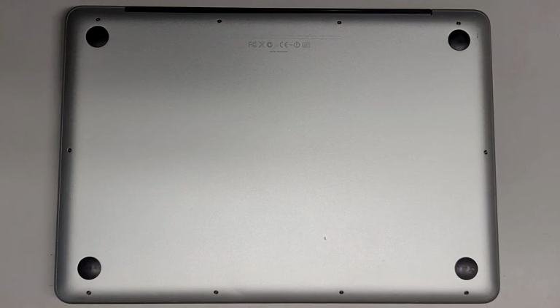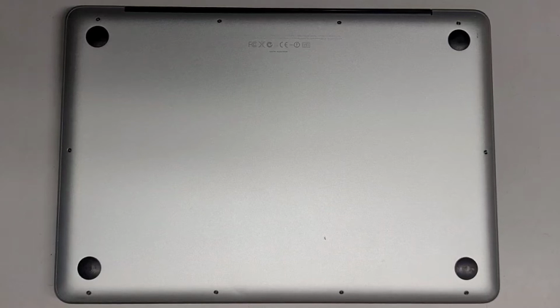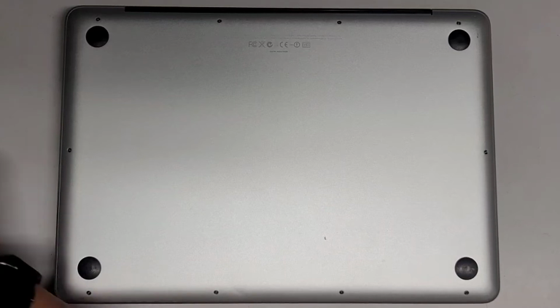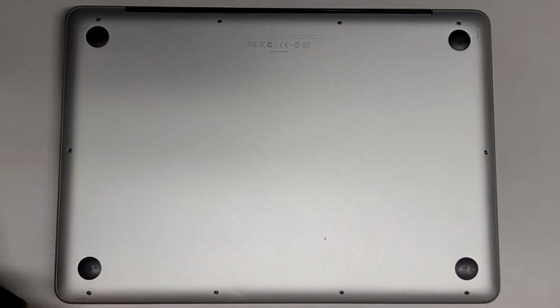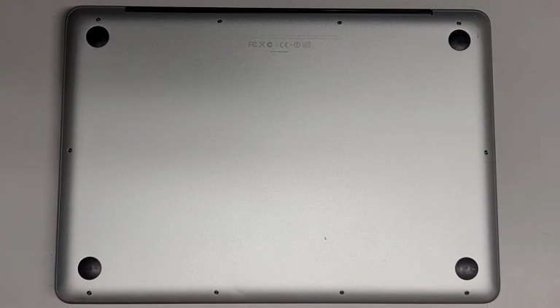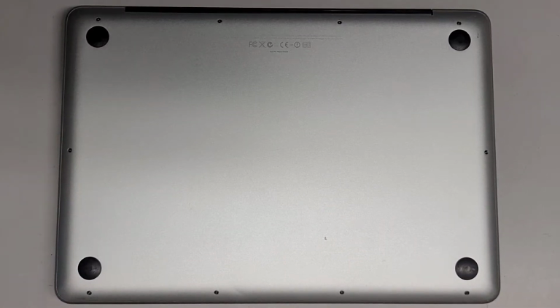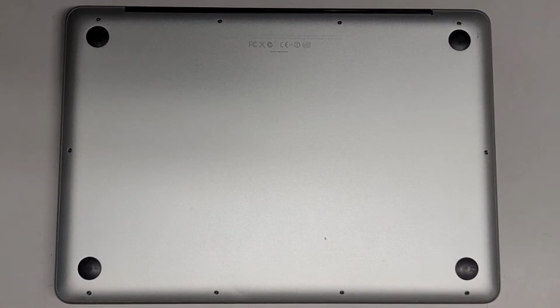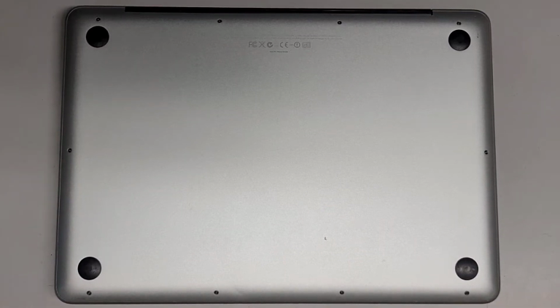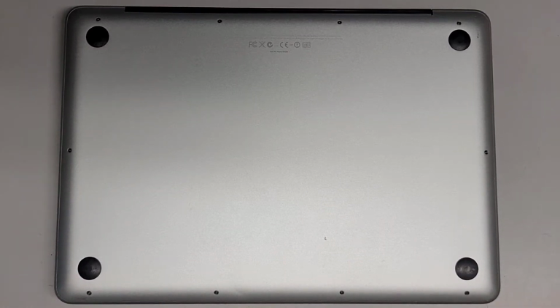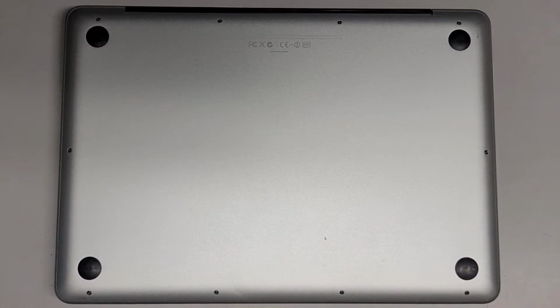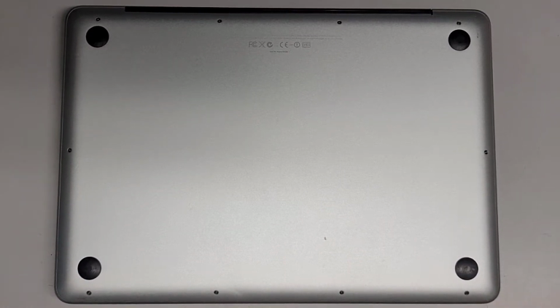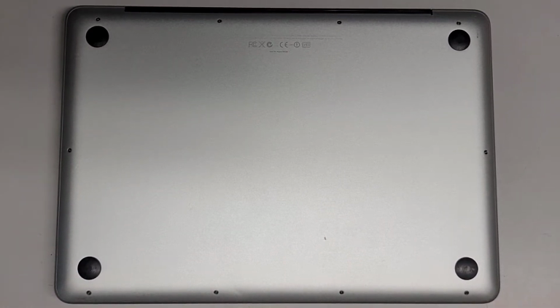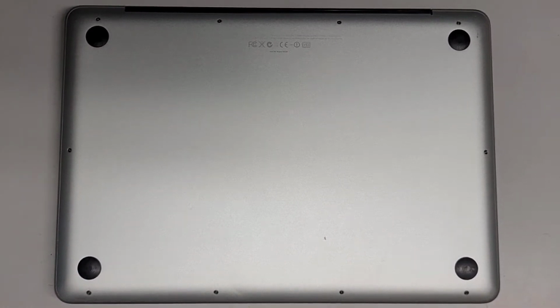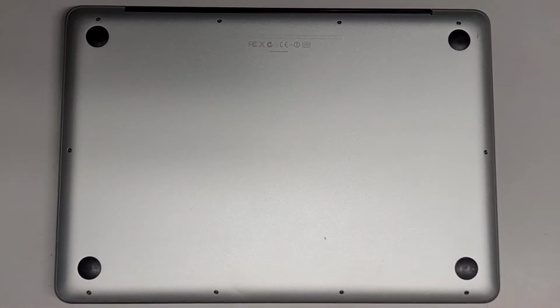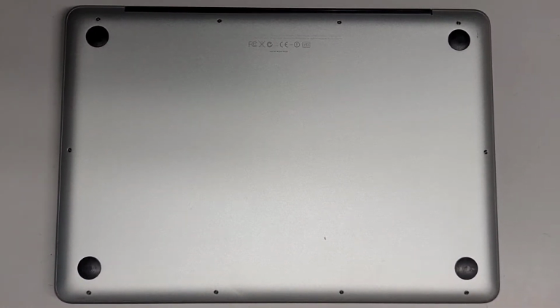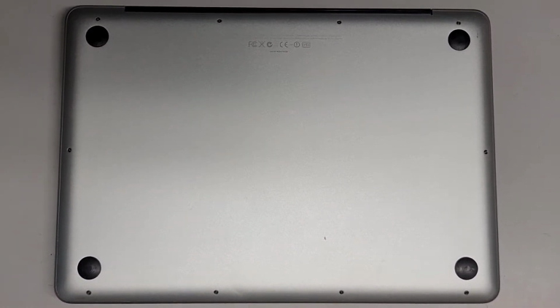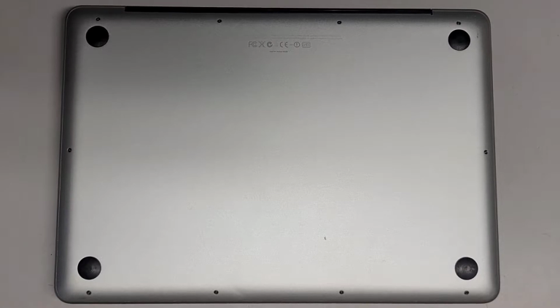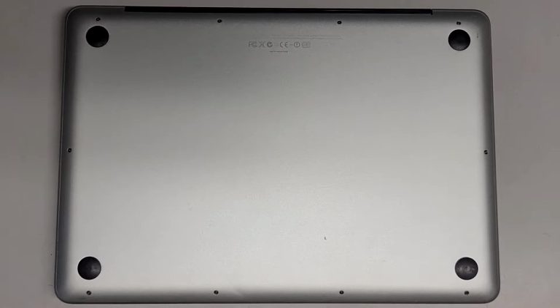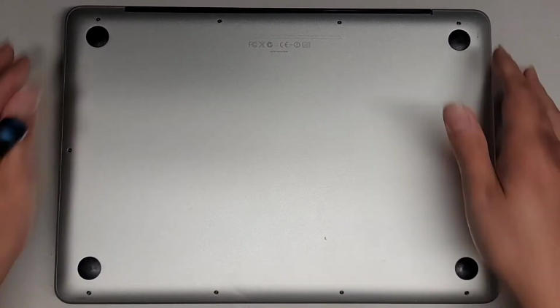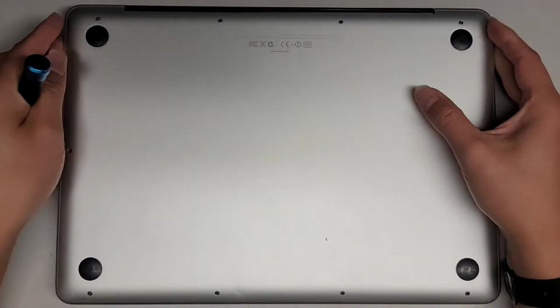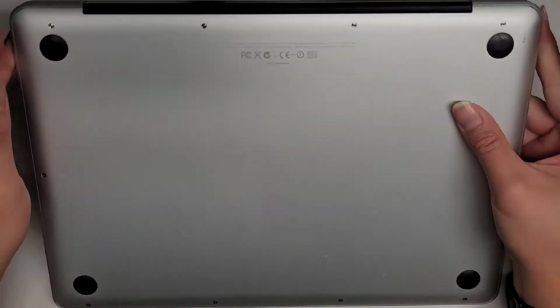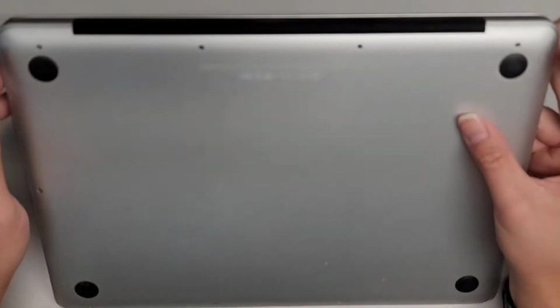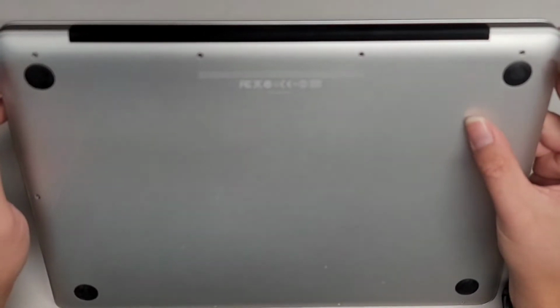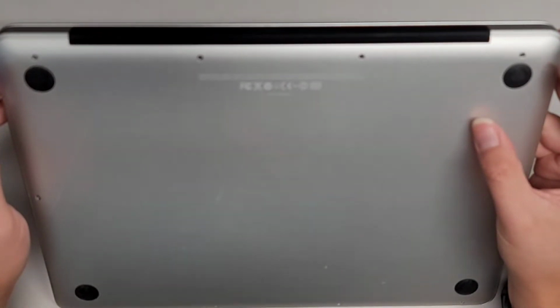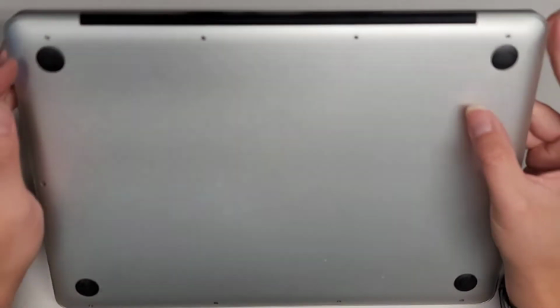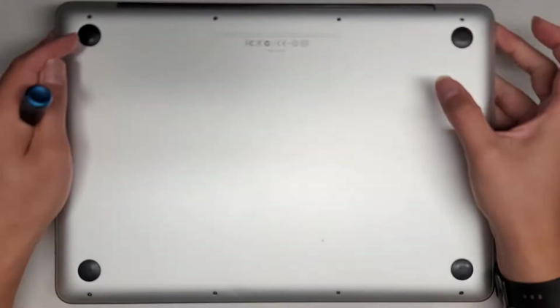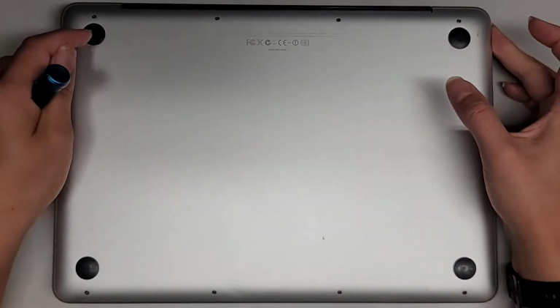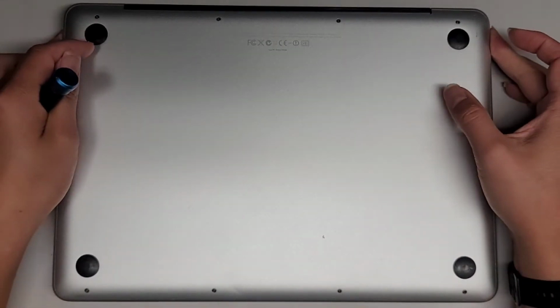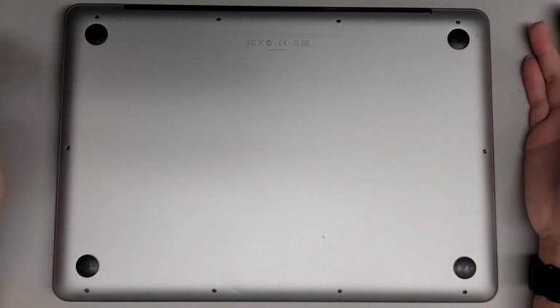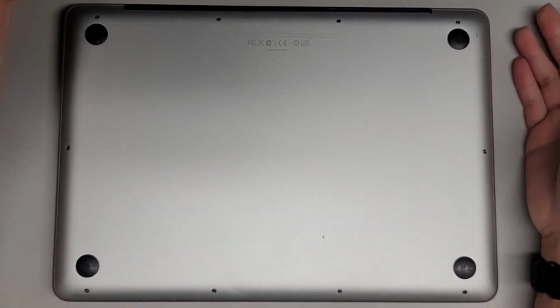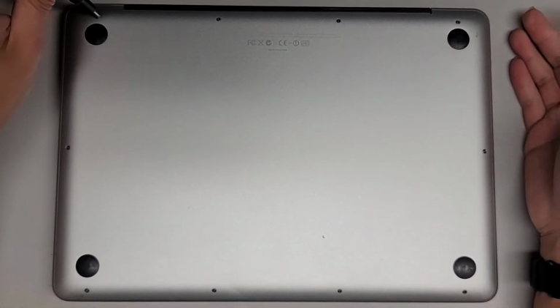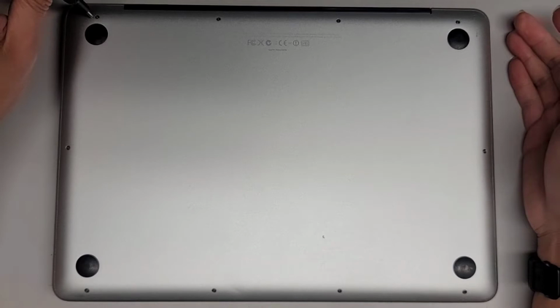I'm going to be opening up and disassembling this MacBook Pro. This is a model A1278, 13-inch model.